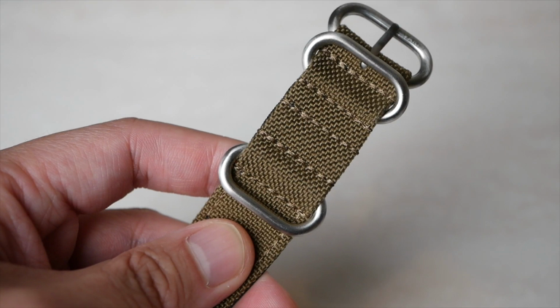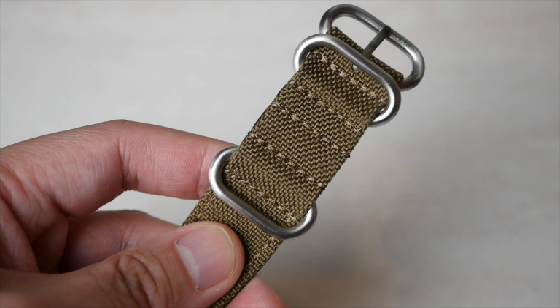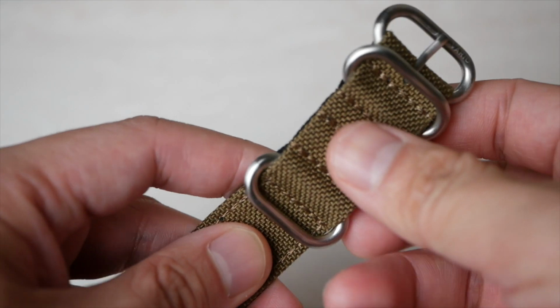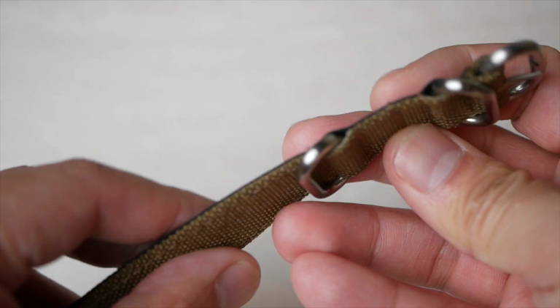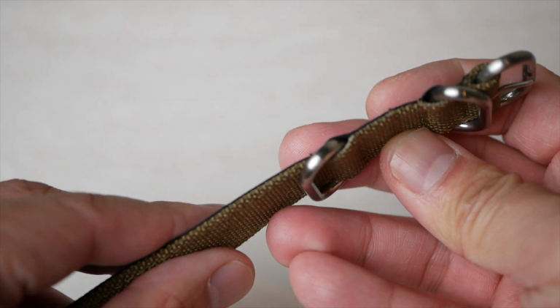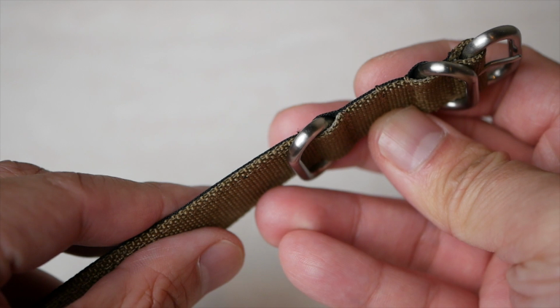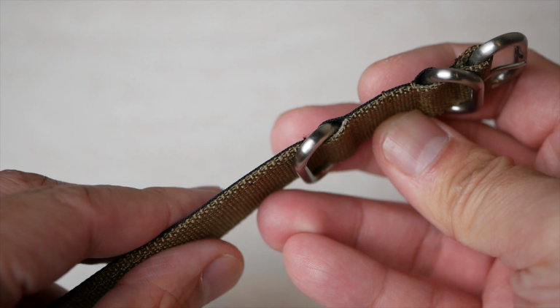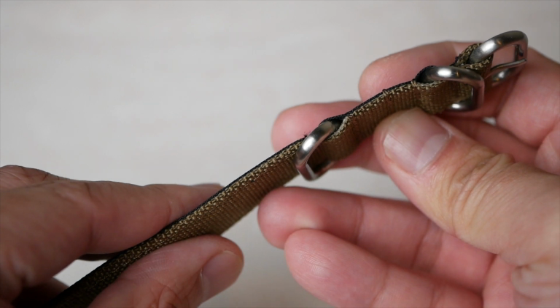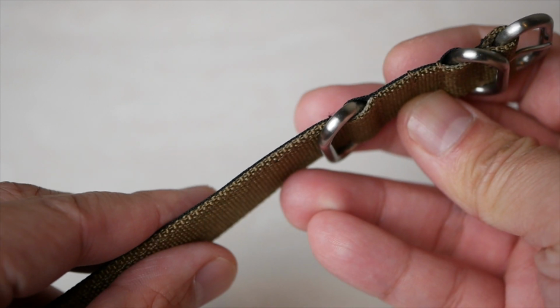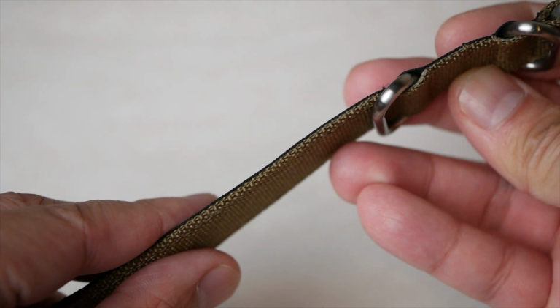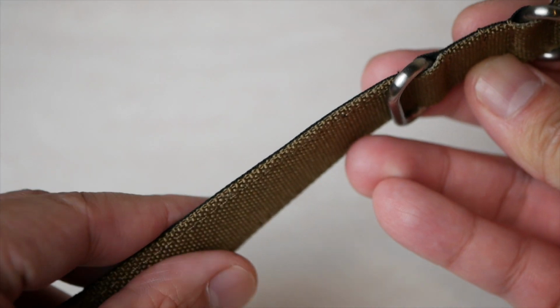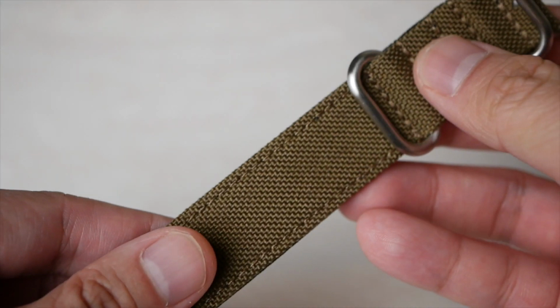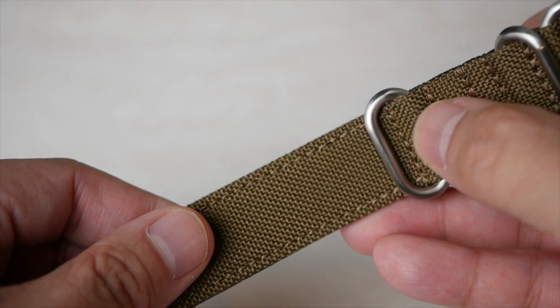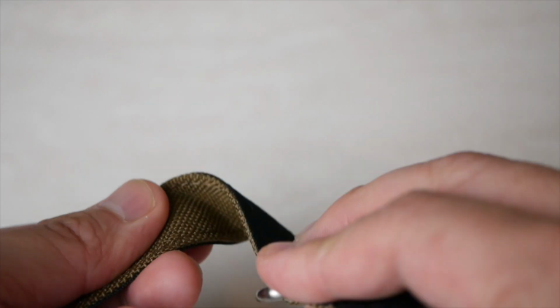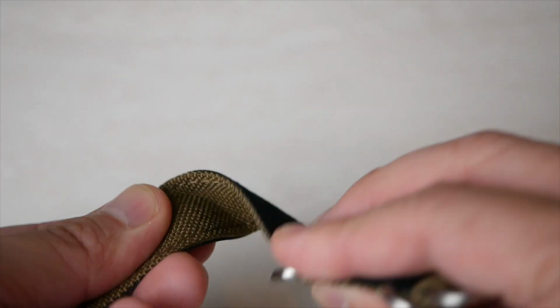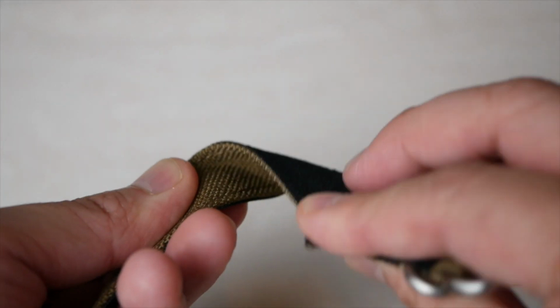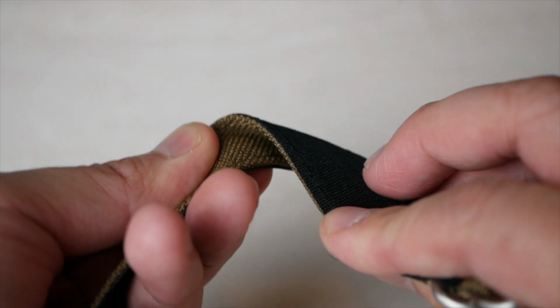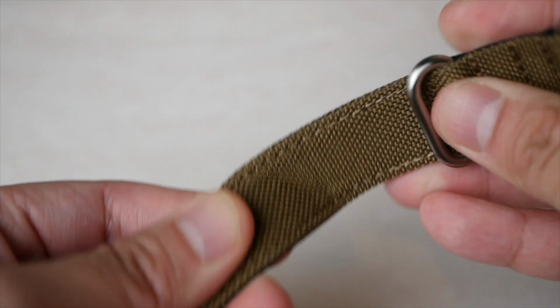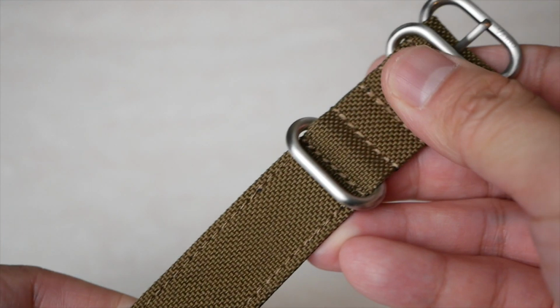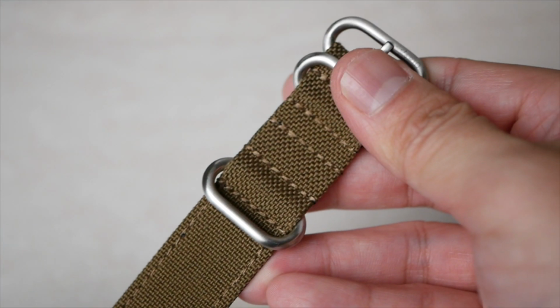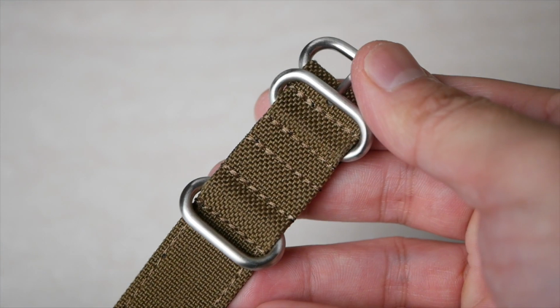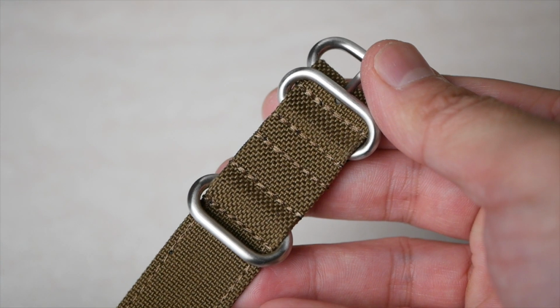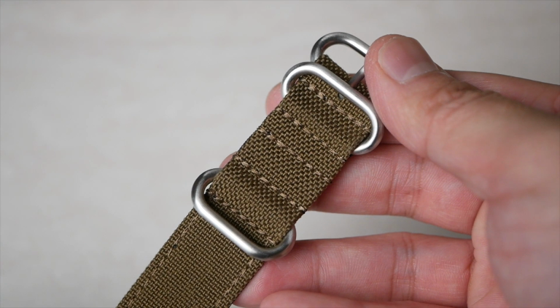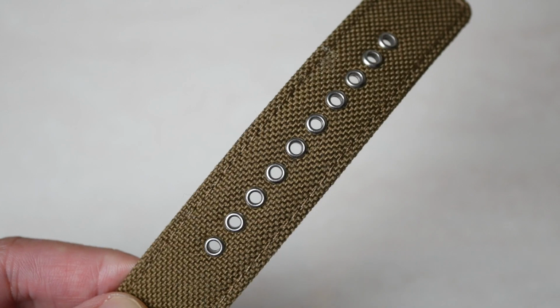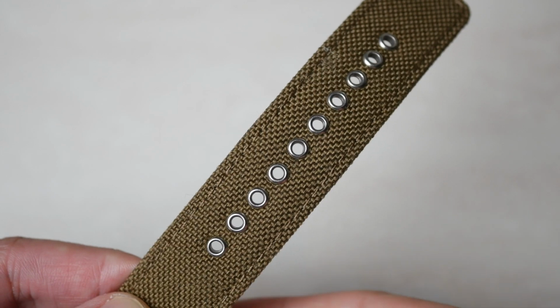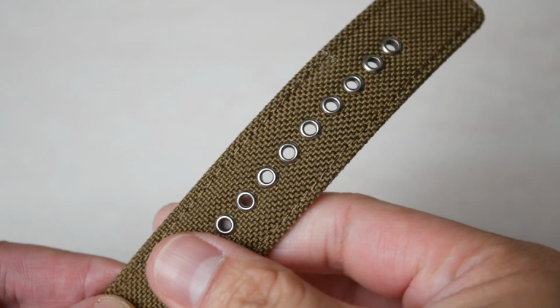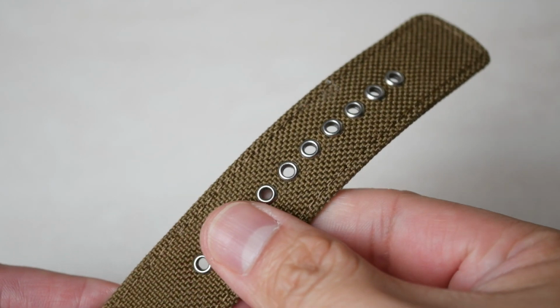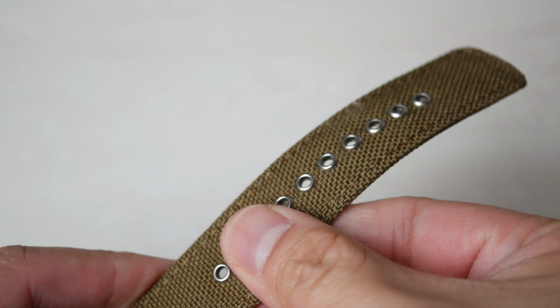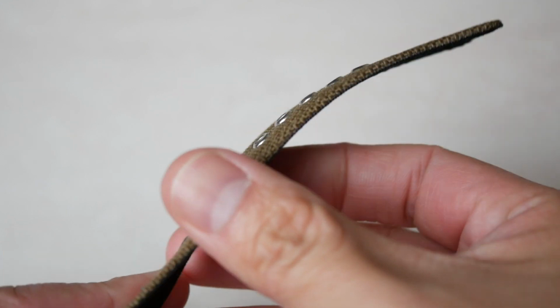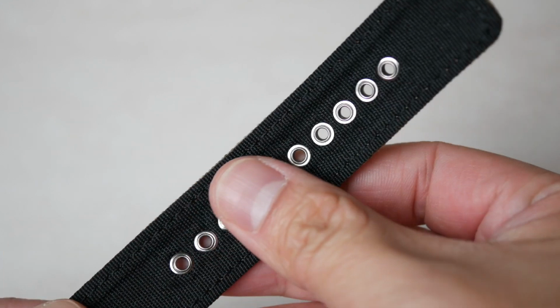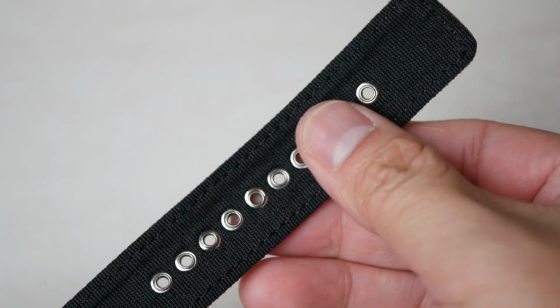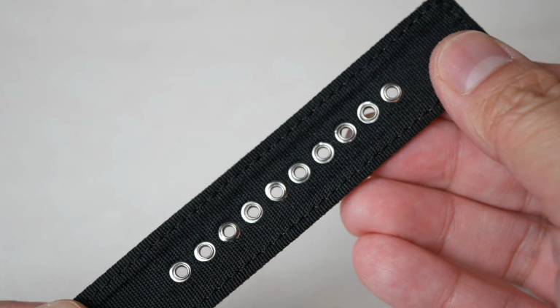Other attributes also include resistance to abrasion, tears, scuffs, water, and stains. There's no denying that, since it is what Cordura fabric is known for. There are things to like and dislike about the strap, and I'll go through each and every one of them in this review.